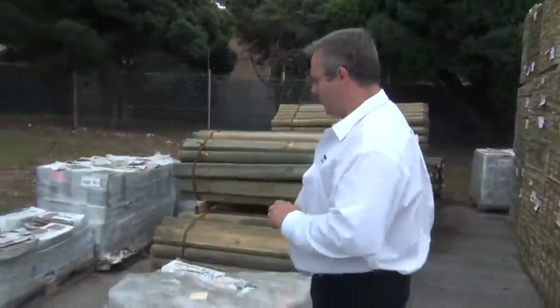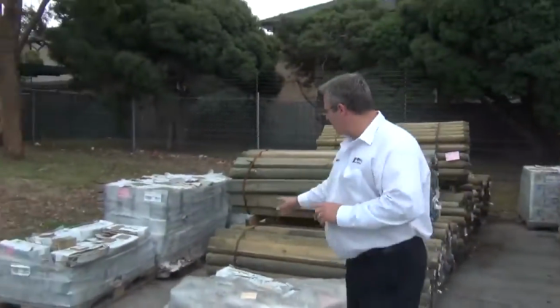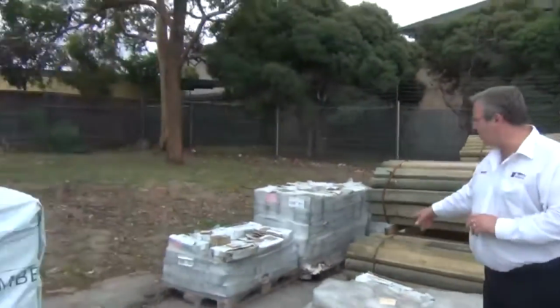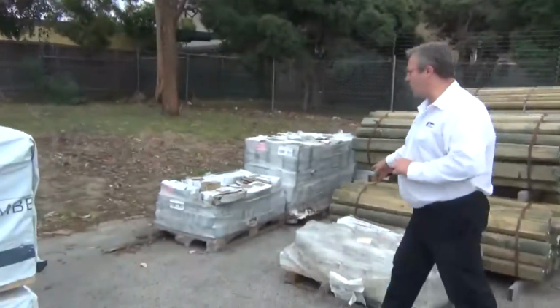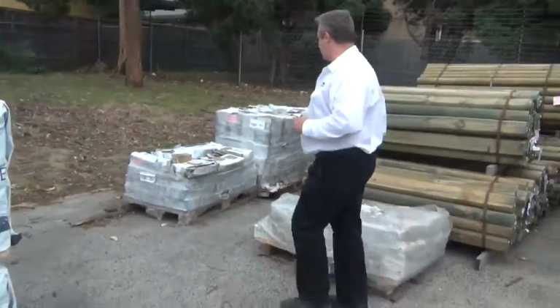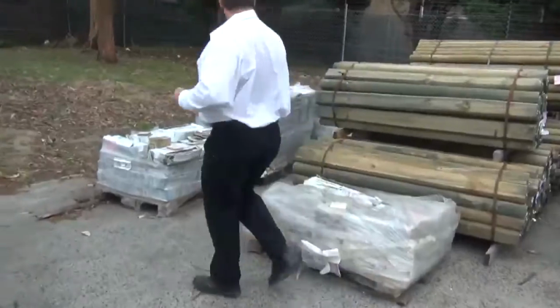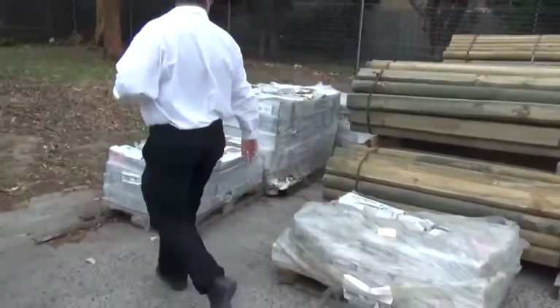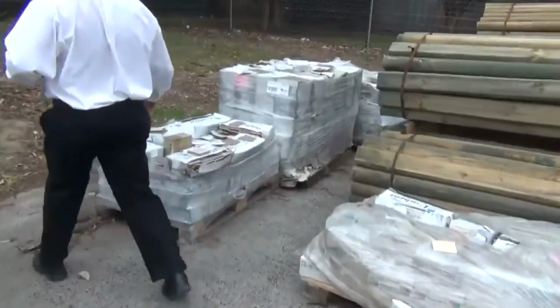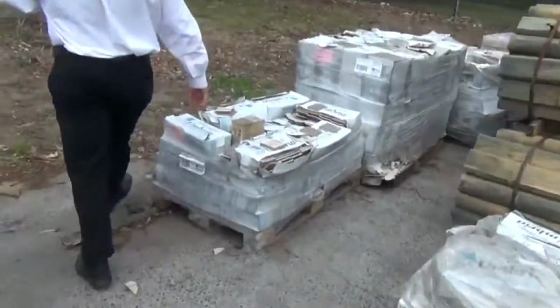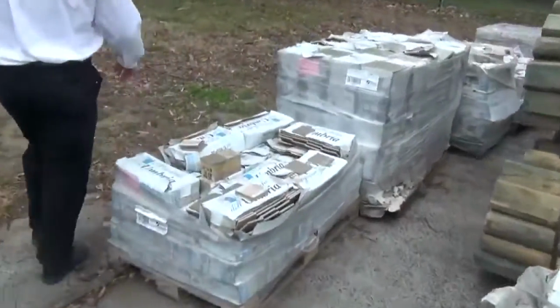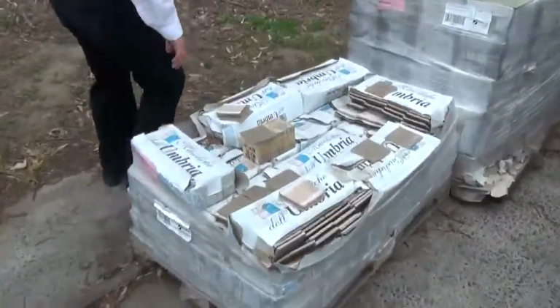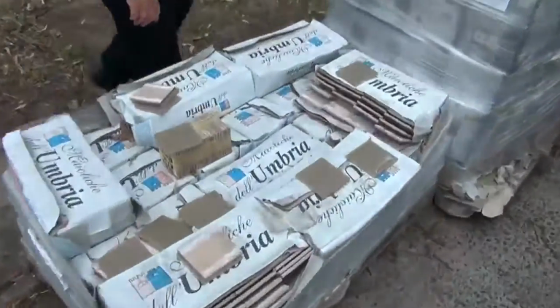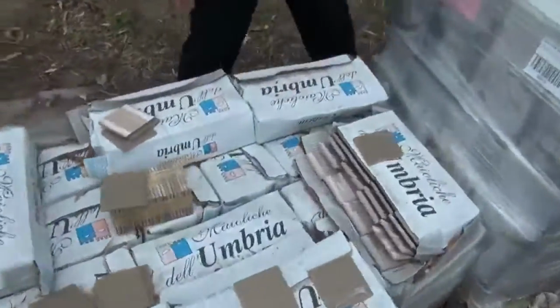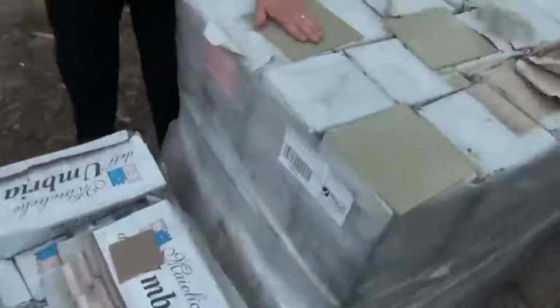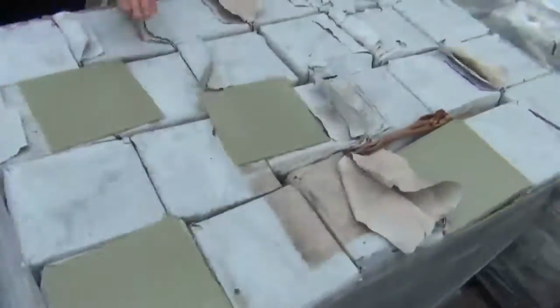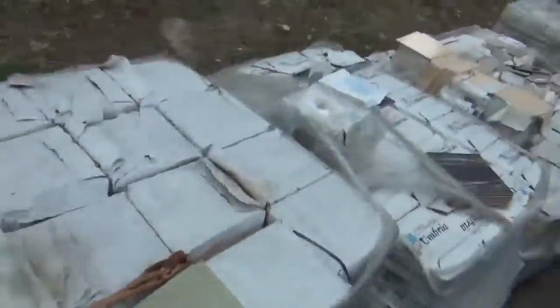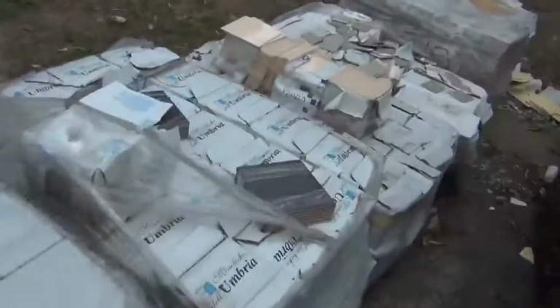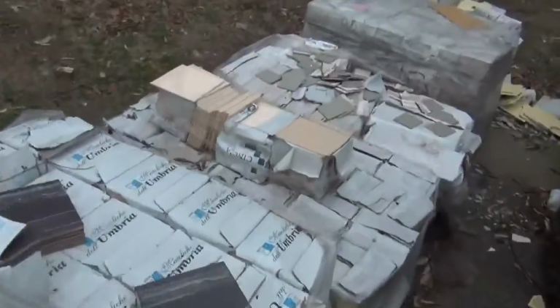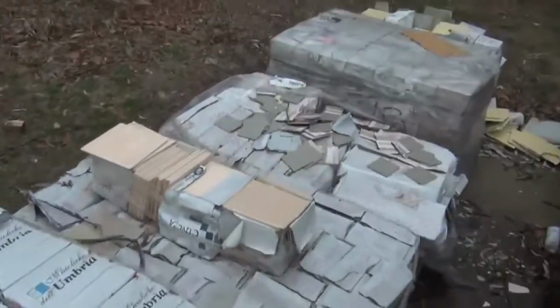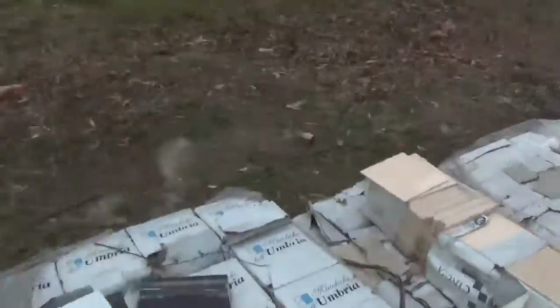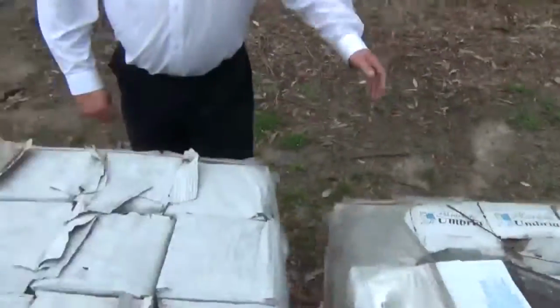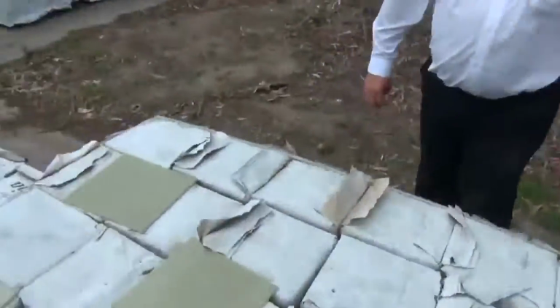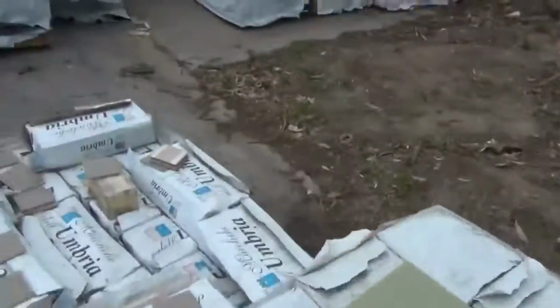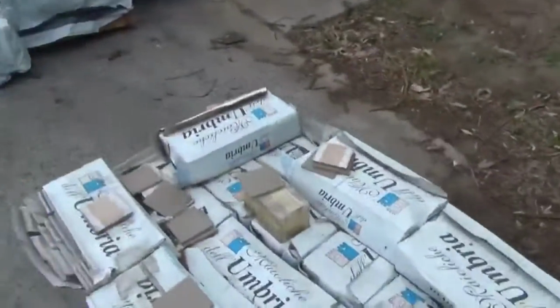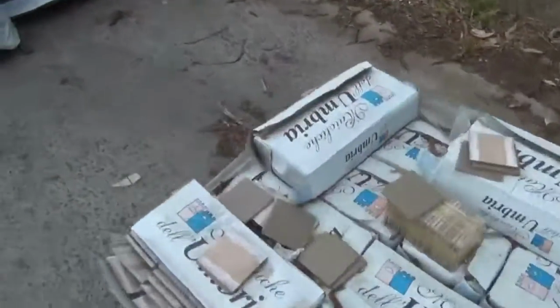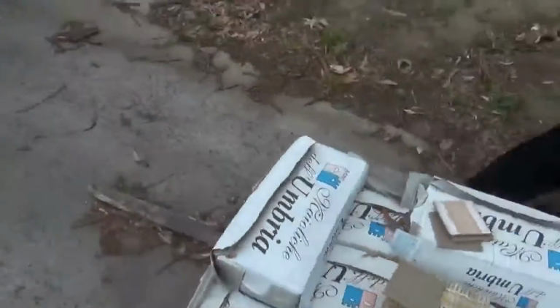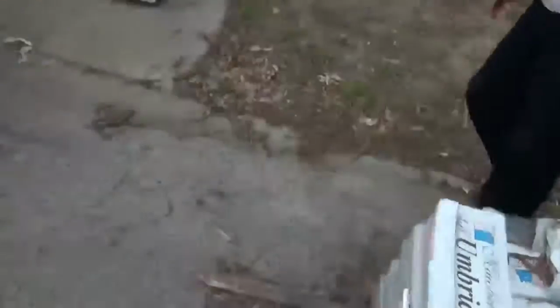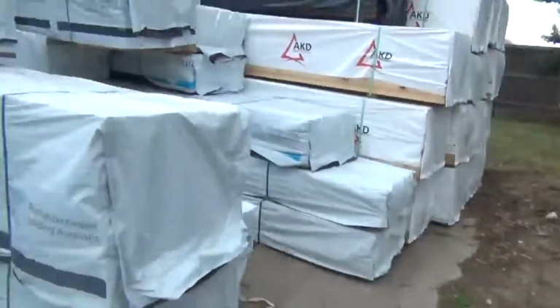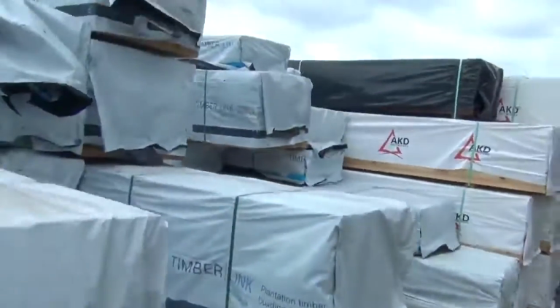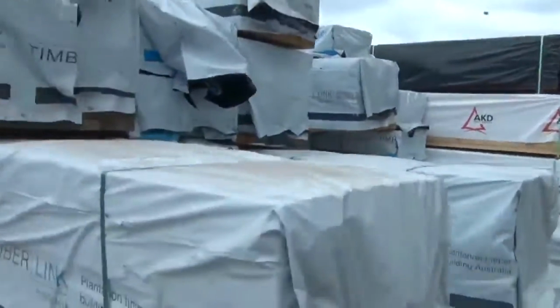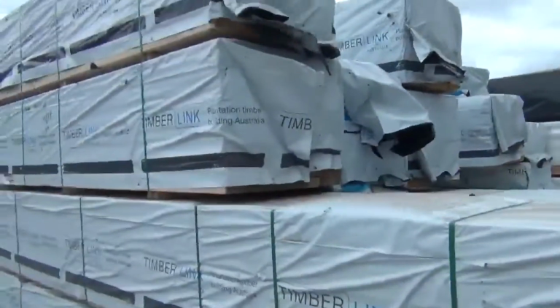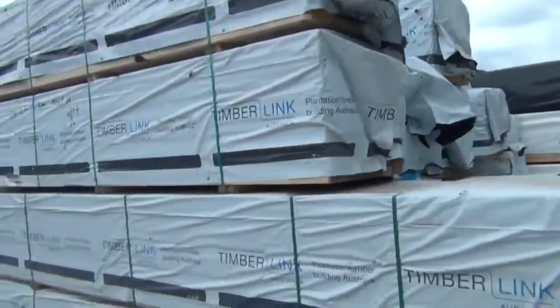Still got some clearance tiles here — these have been here for a little while so I think we'll get these going this week. There's a bit of a range, some of the smaller ones, good for little mosaic jobs, kitchen splashbacks, all that sort of gear. We'll get rid of them this week and do some really good deals.